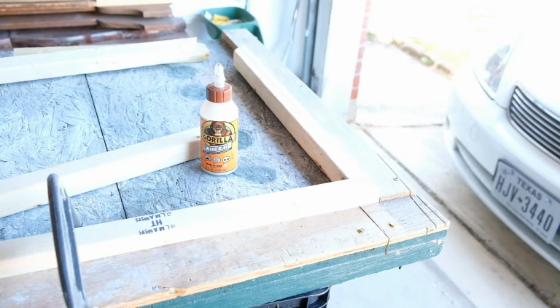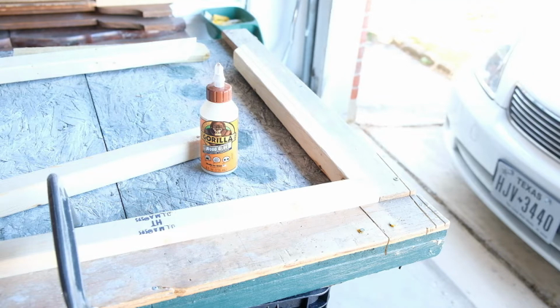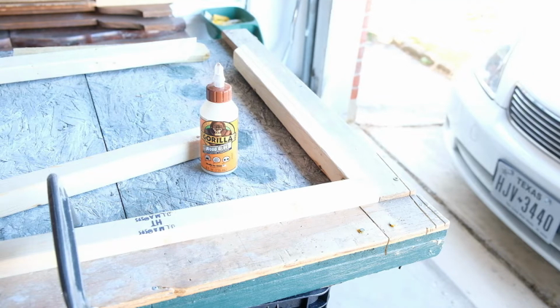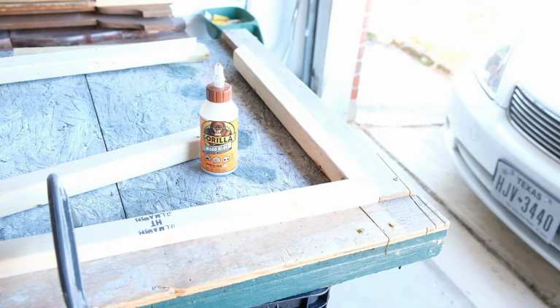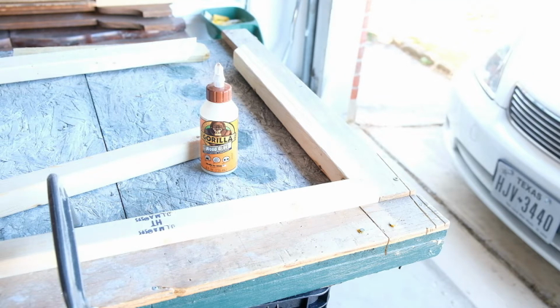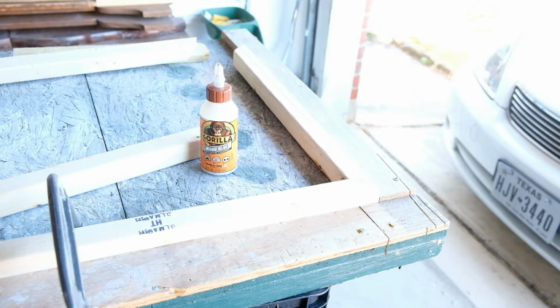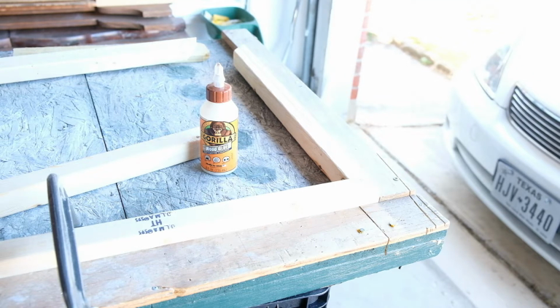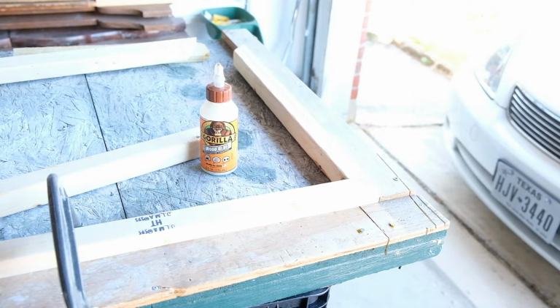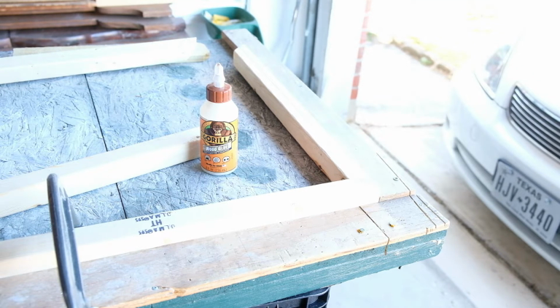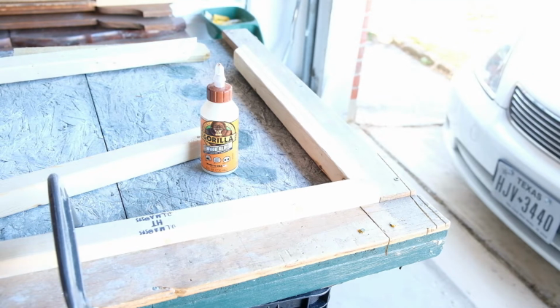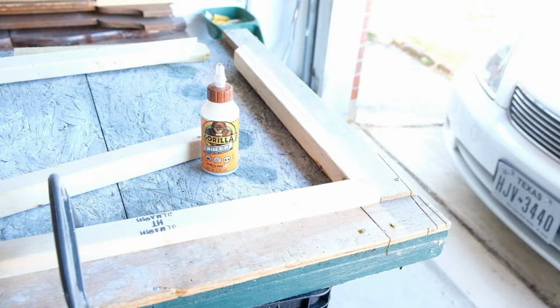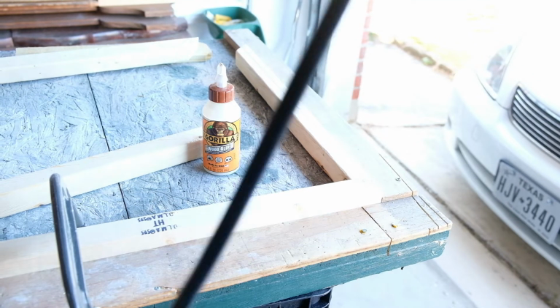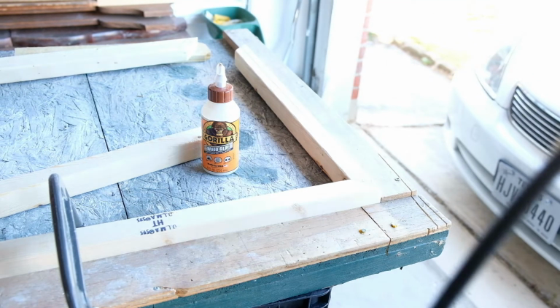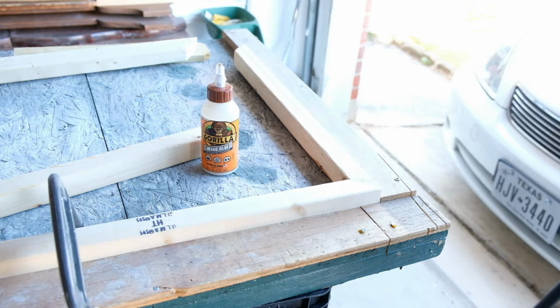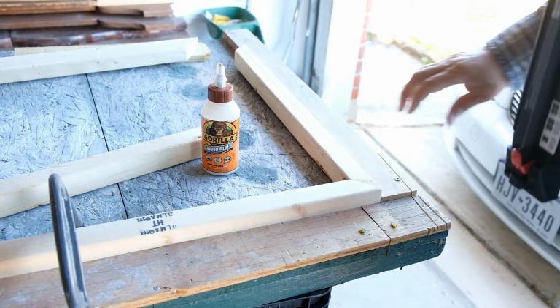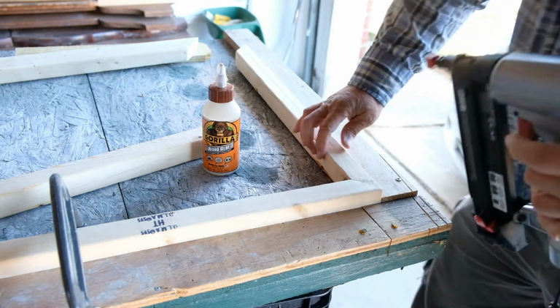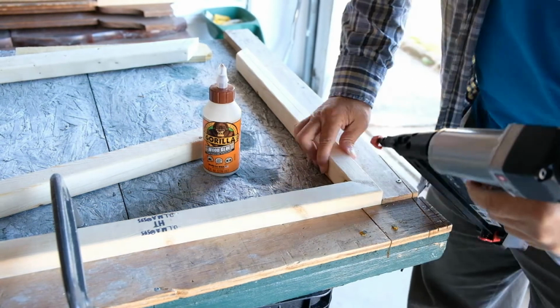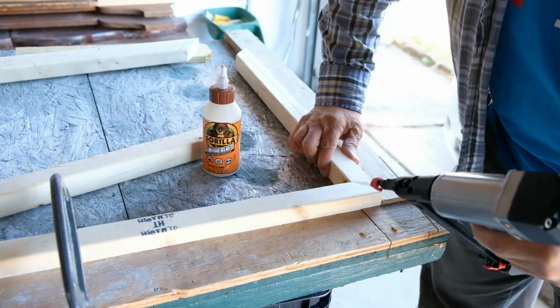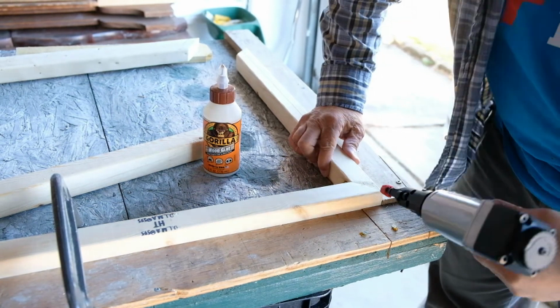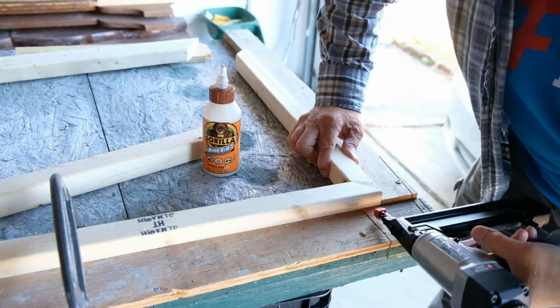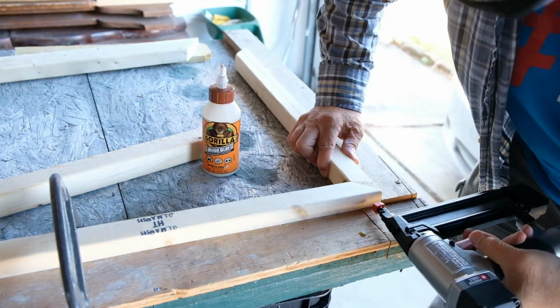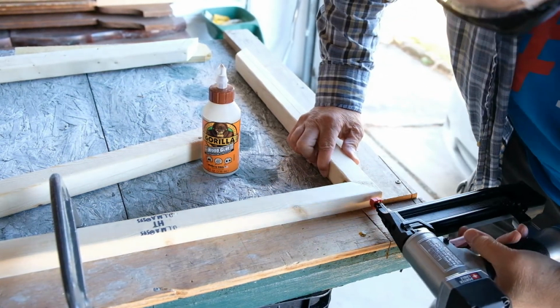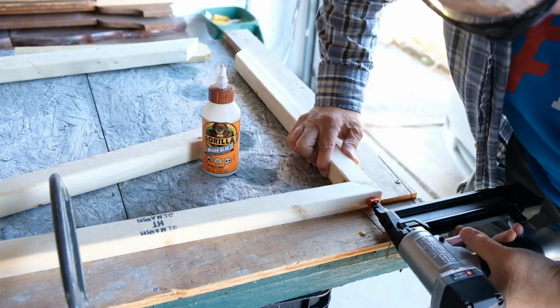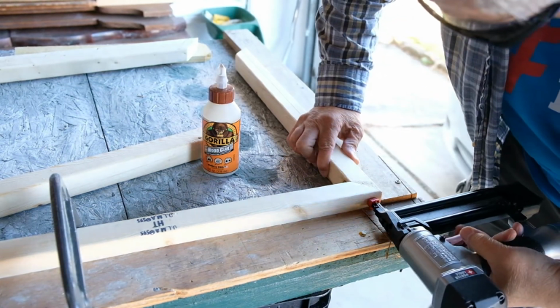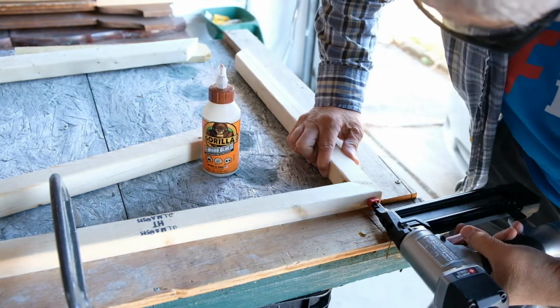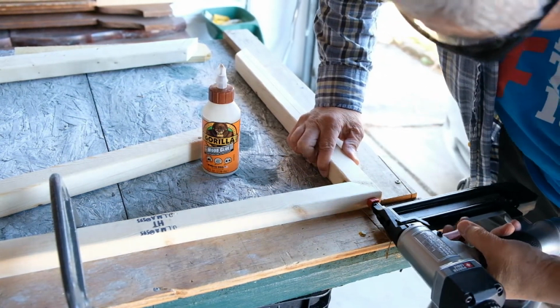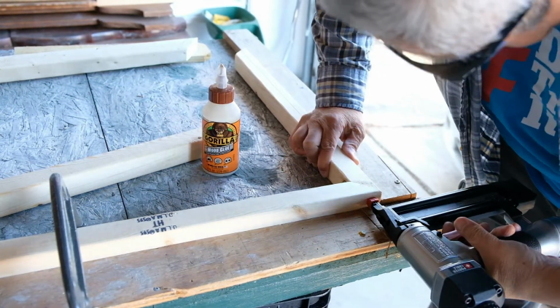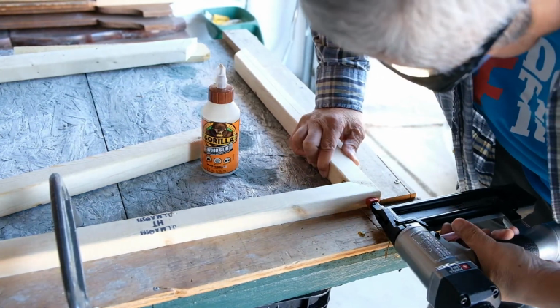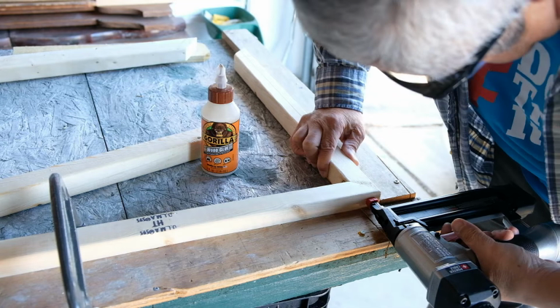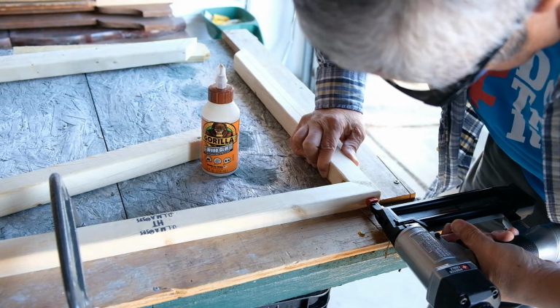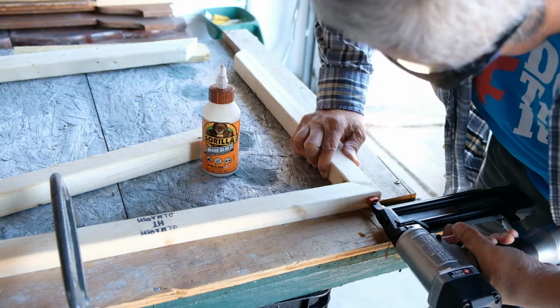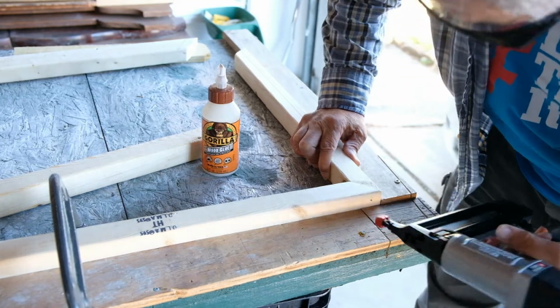He's going to connect the two corners. First he glued it with the Gorilla wood glue, now he's going to nail it.